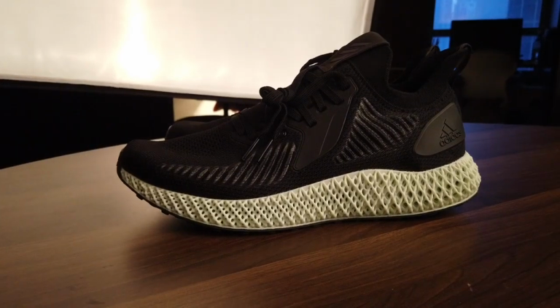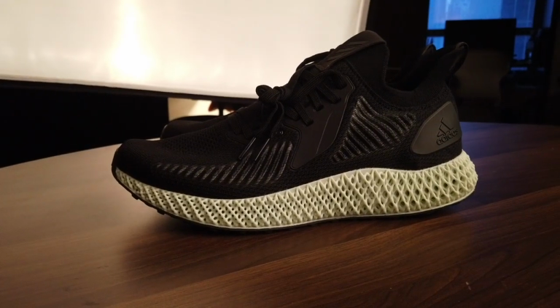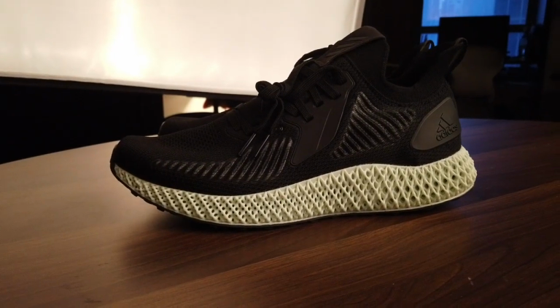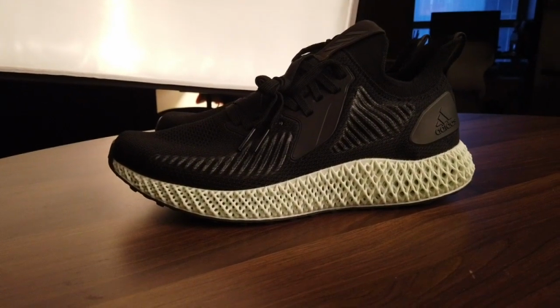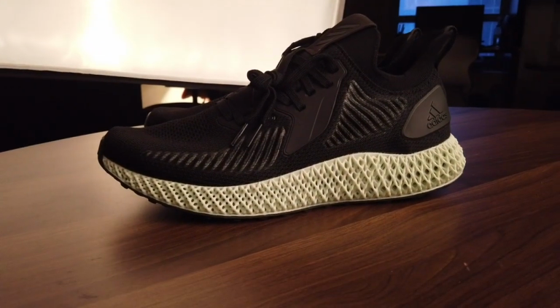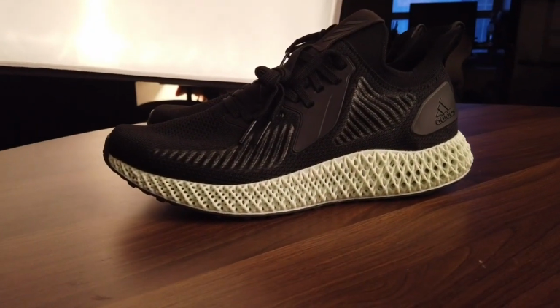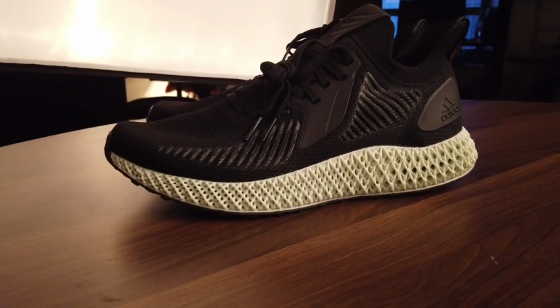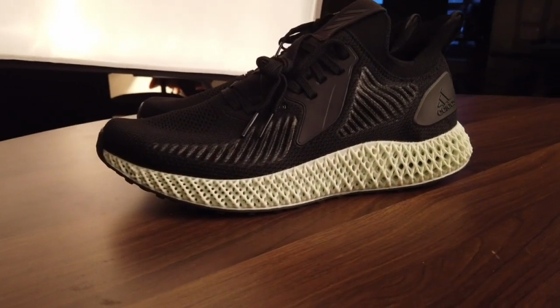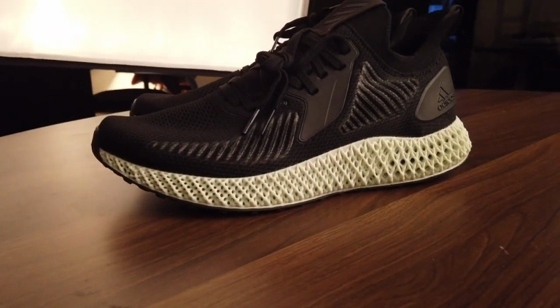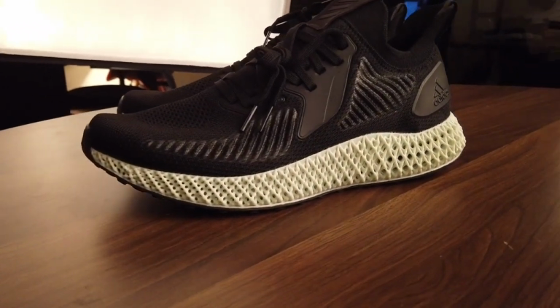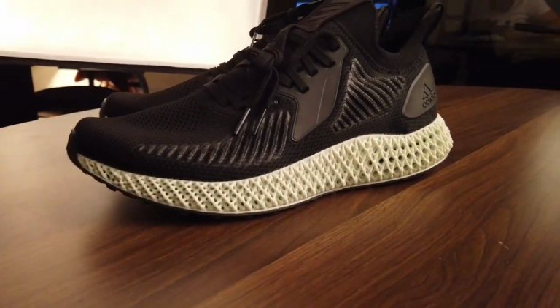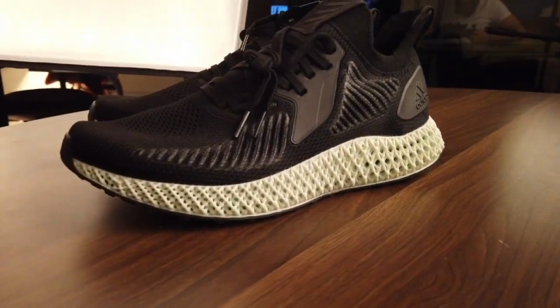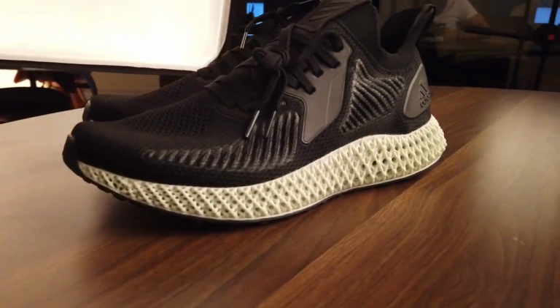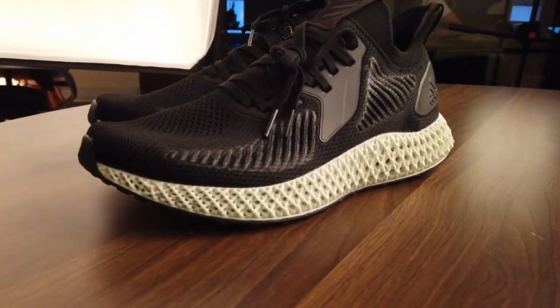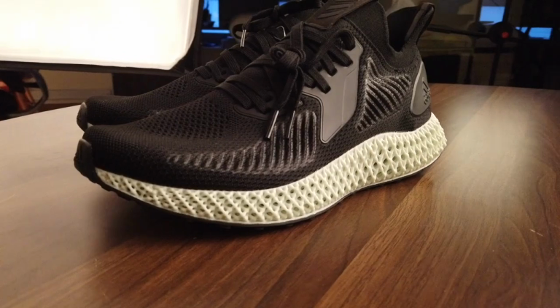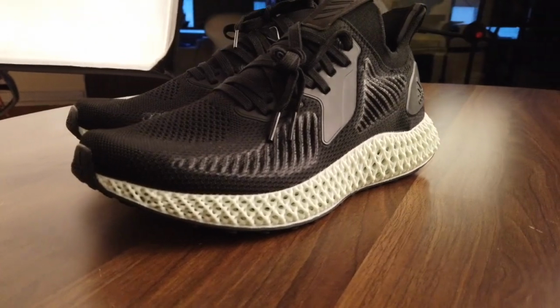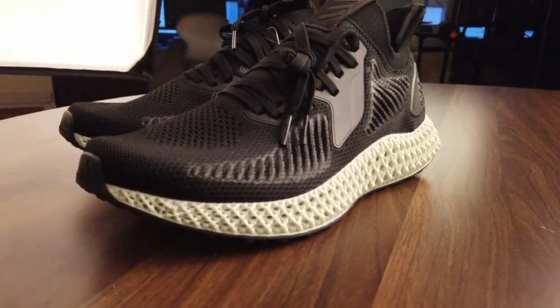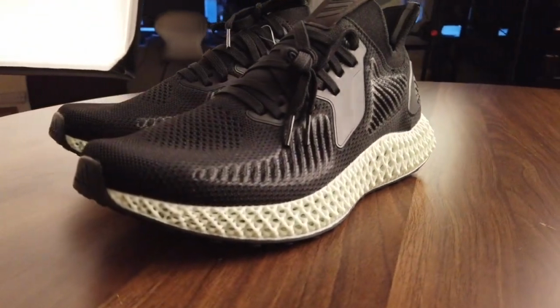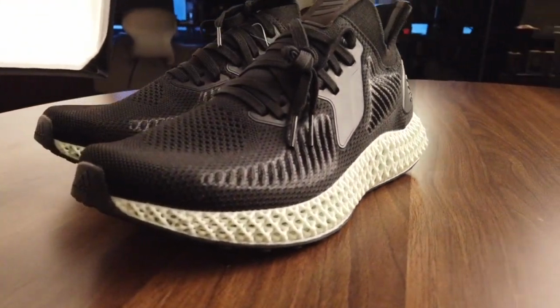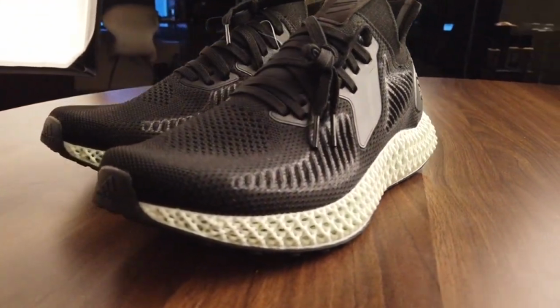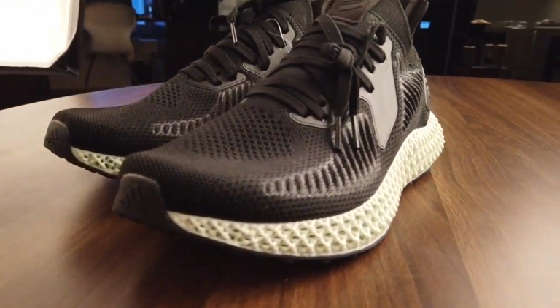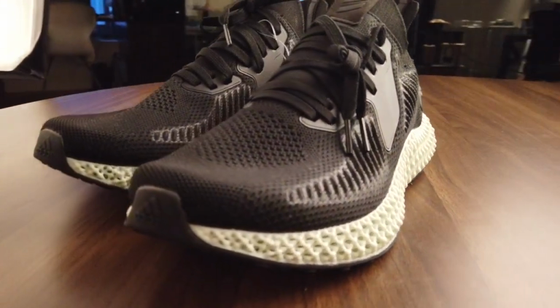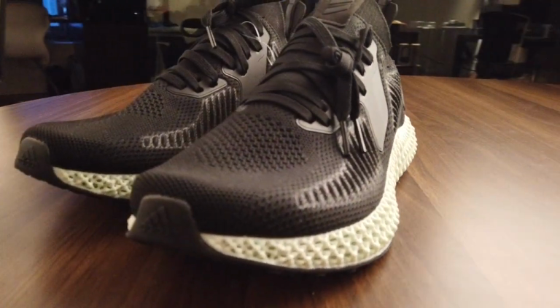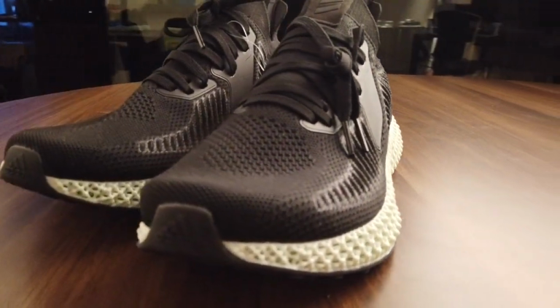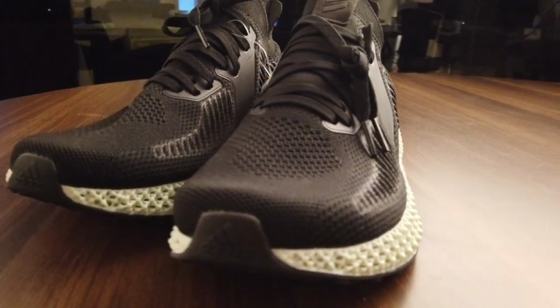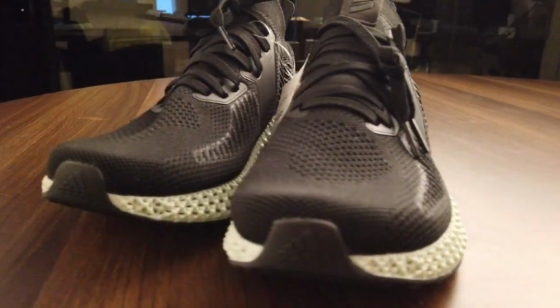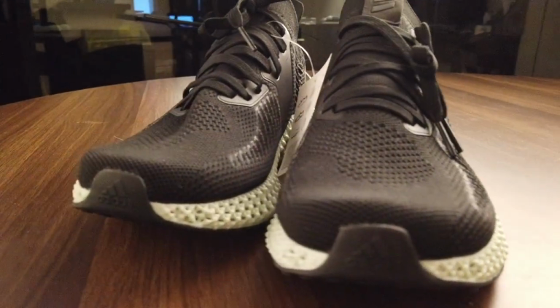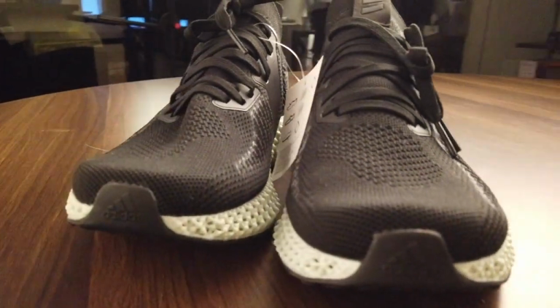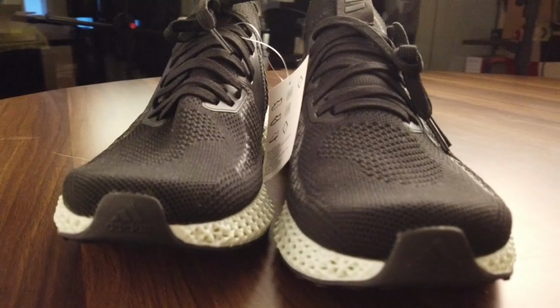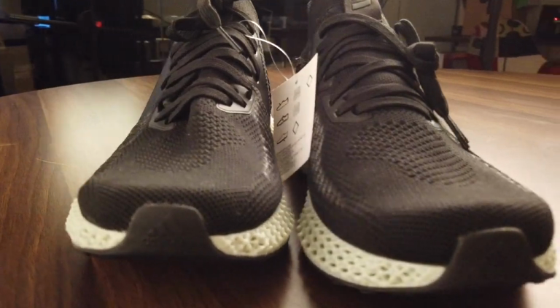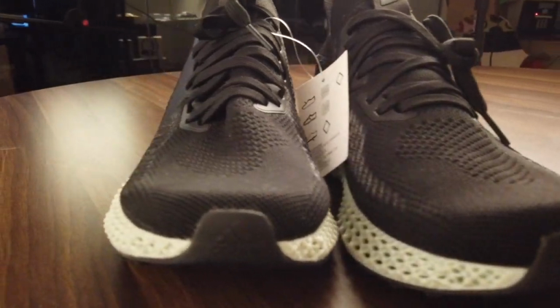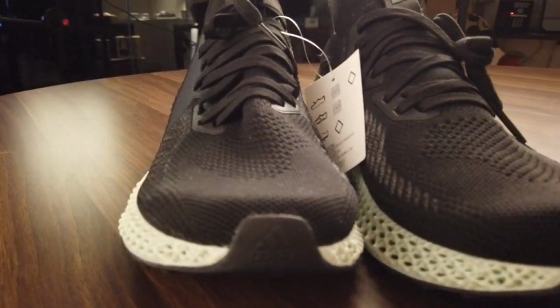O4 does its best to stay stocked with all the current sneakers, and this video further showcases that. Today we have the Adidas Alpha Edge Performance 4D in black.